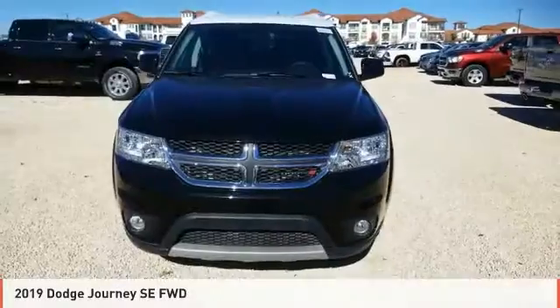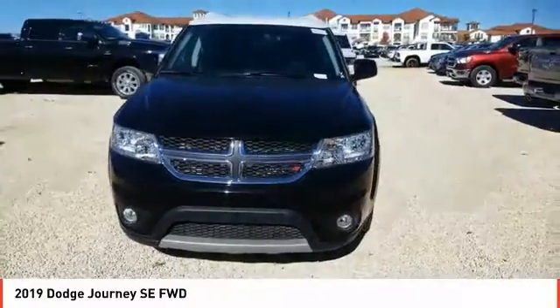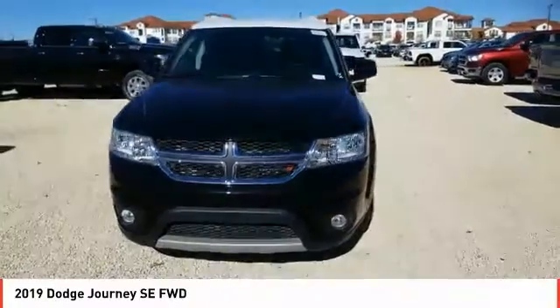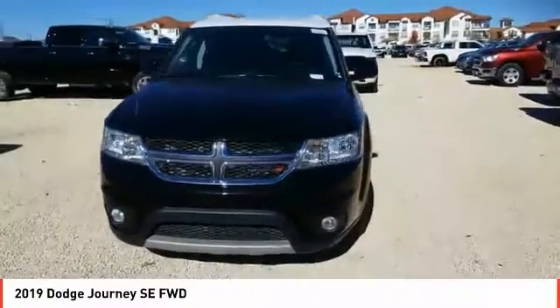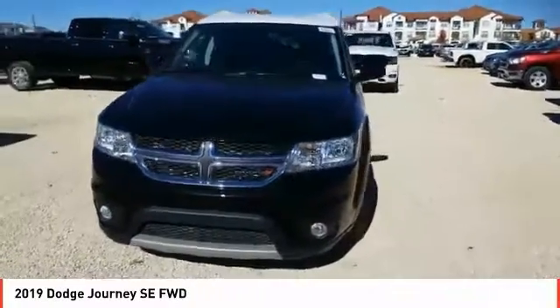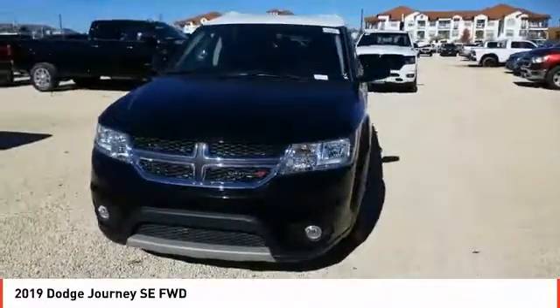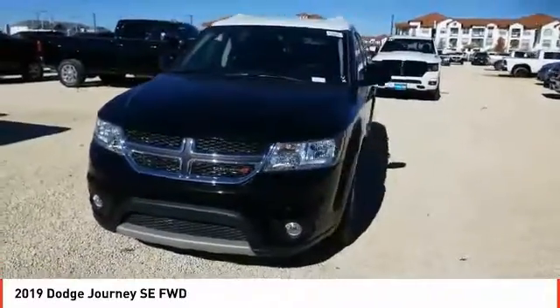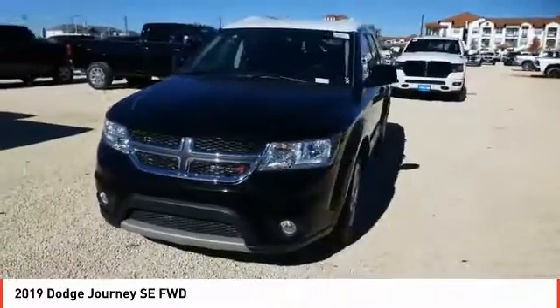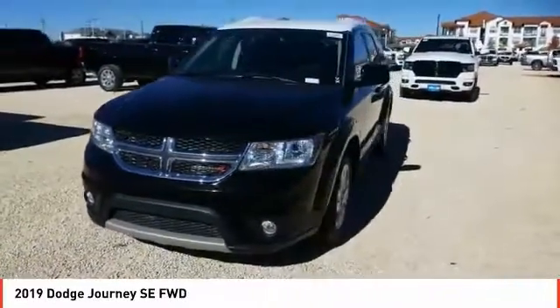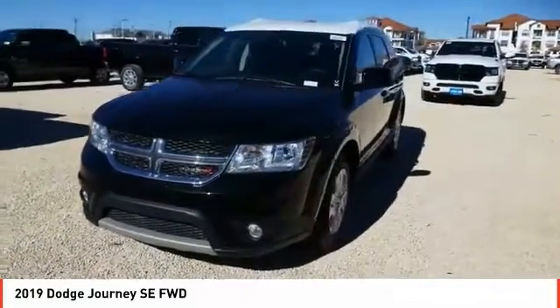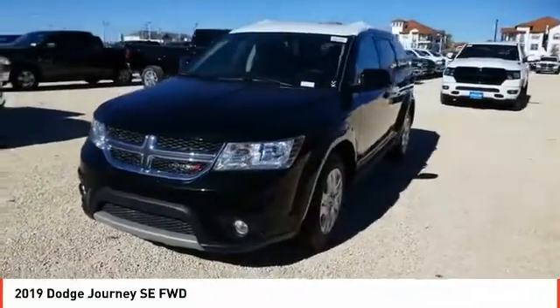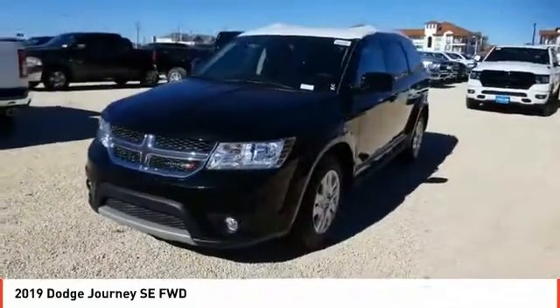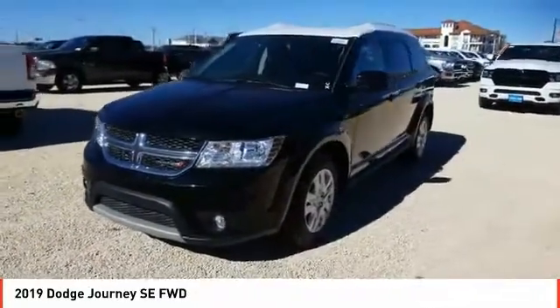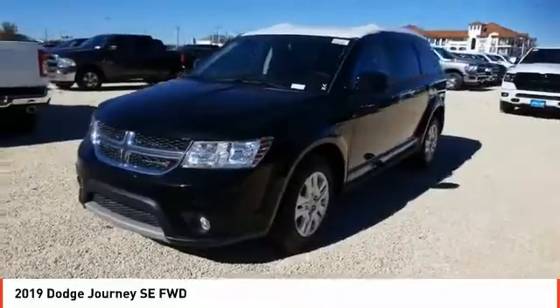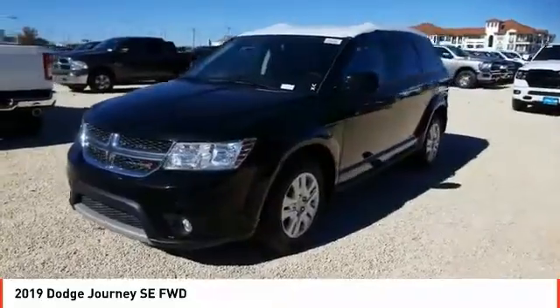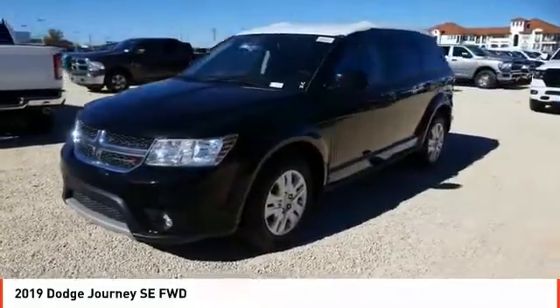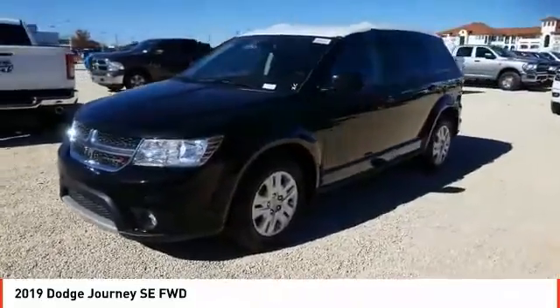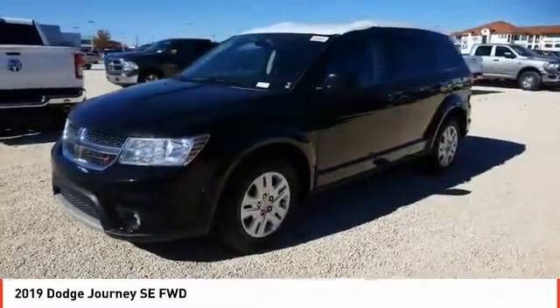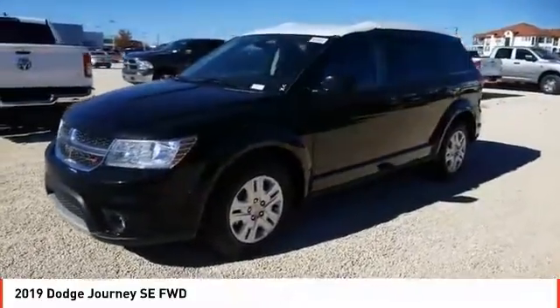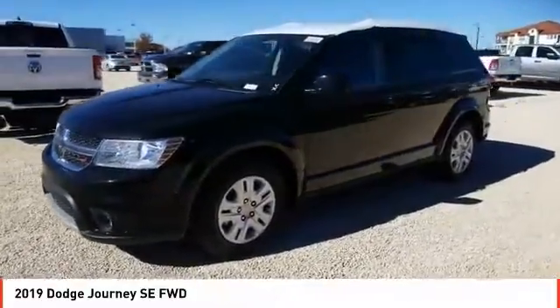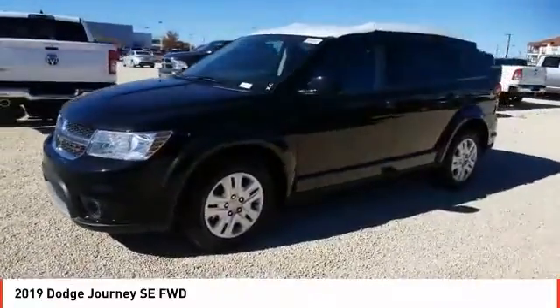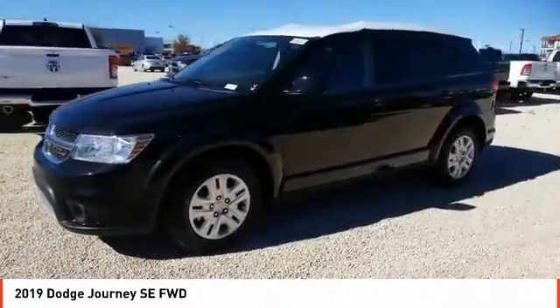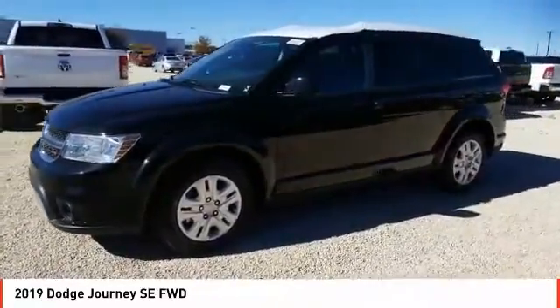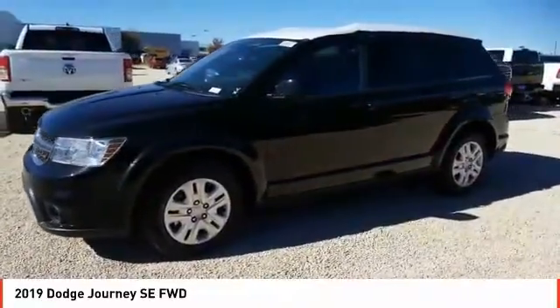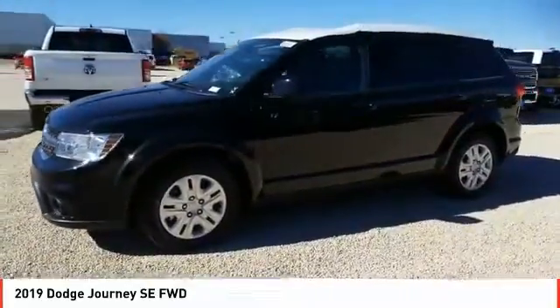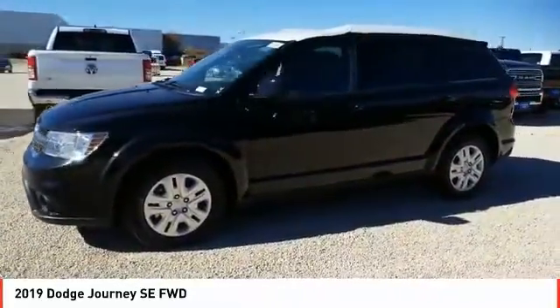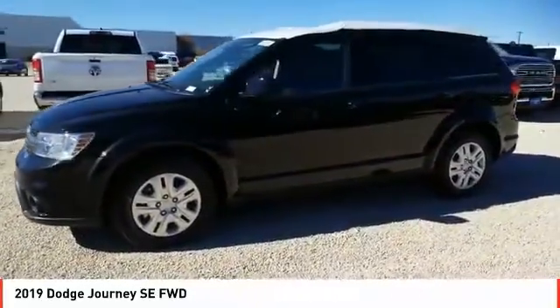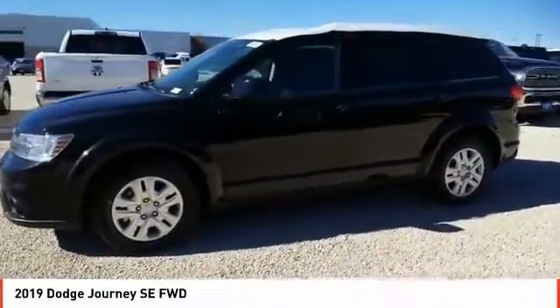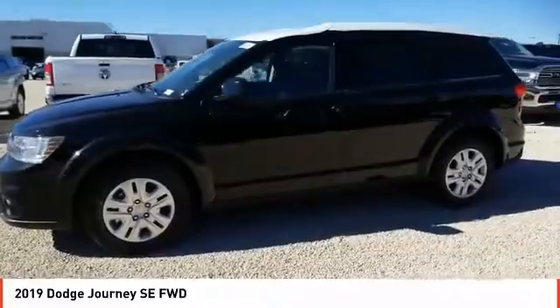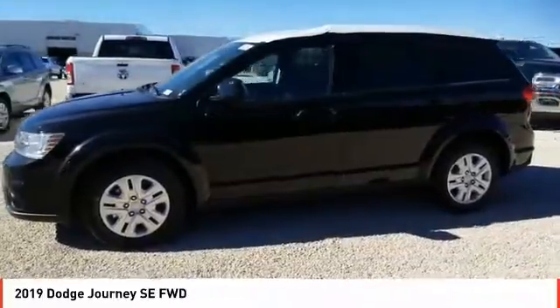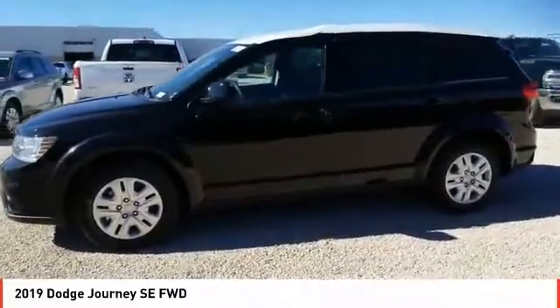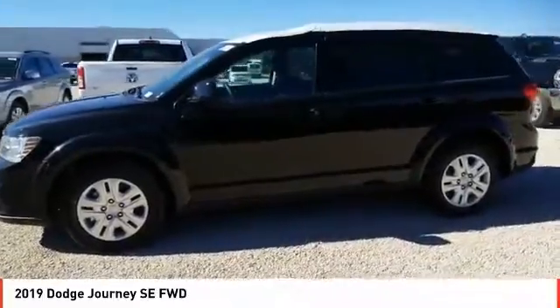Take a ride in the 2019 Journey. Dodge Journey combines the practicality of an SUV with the comfort of a car, all while boasting a style all its own.